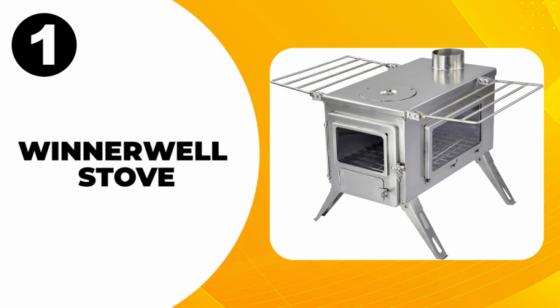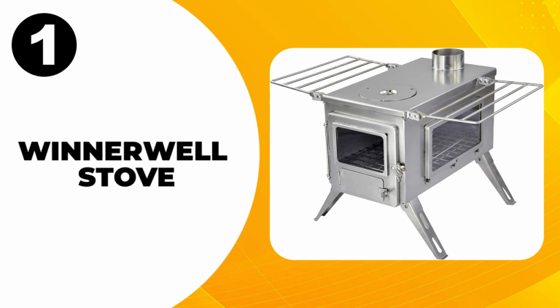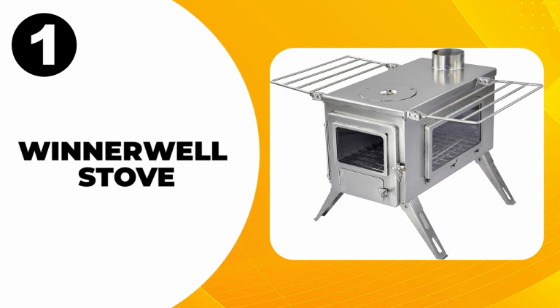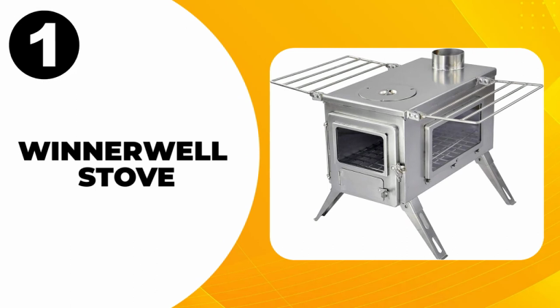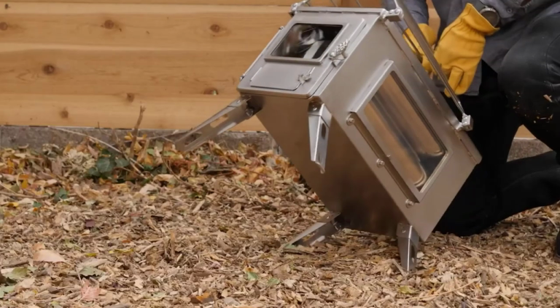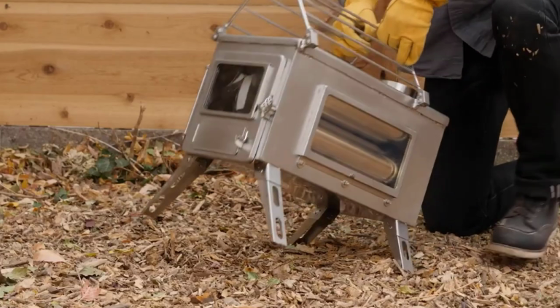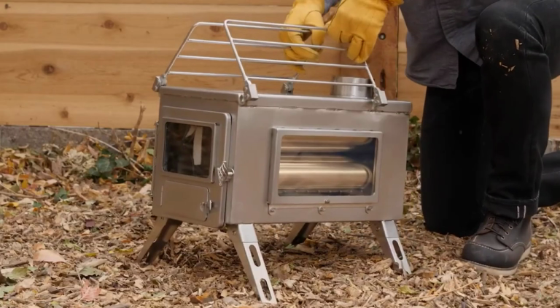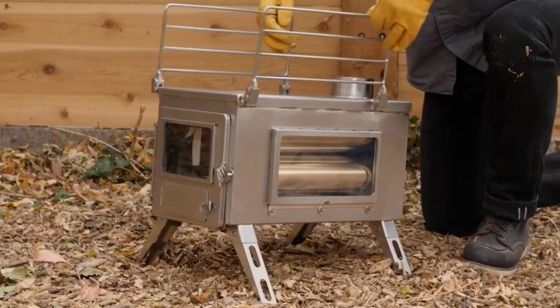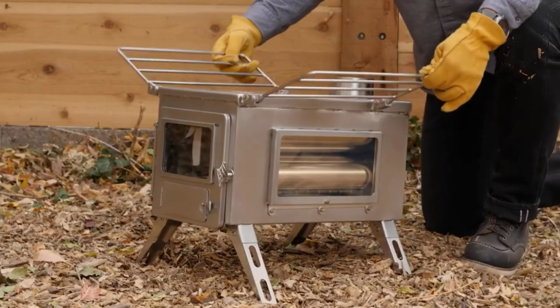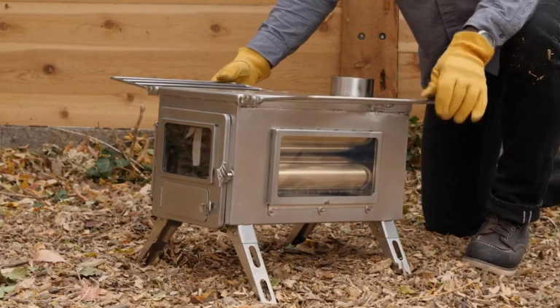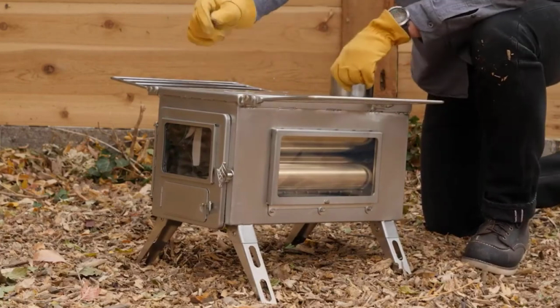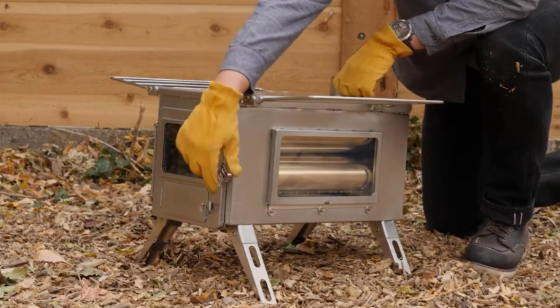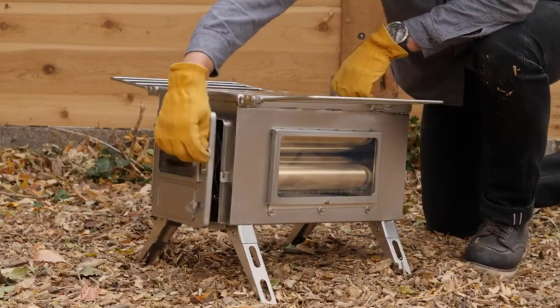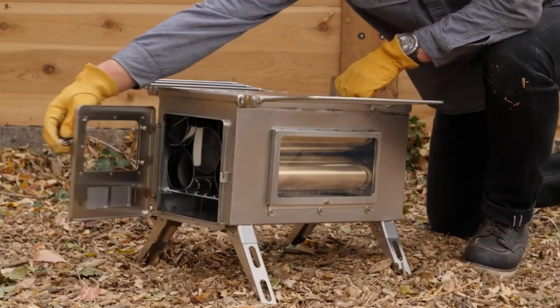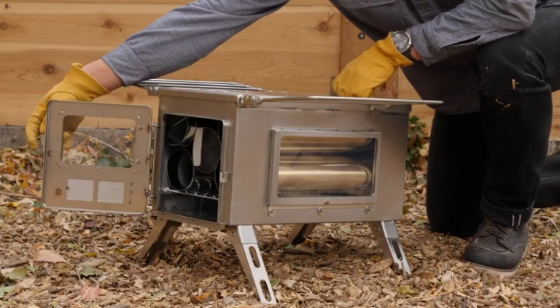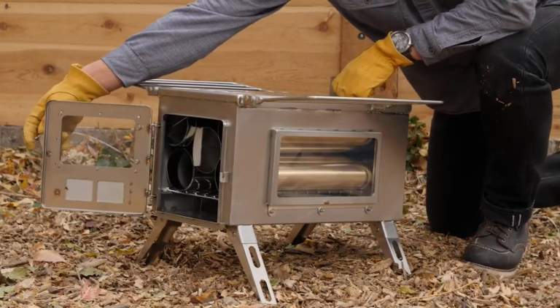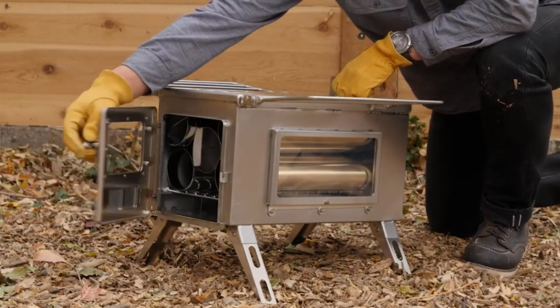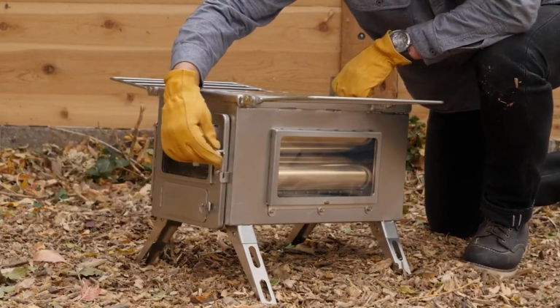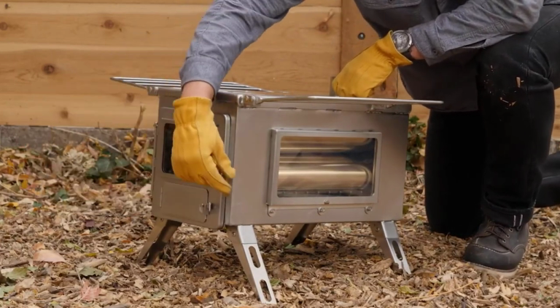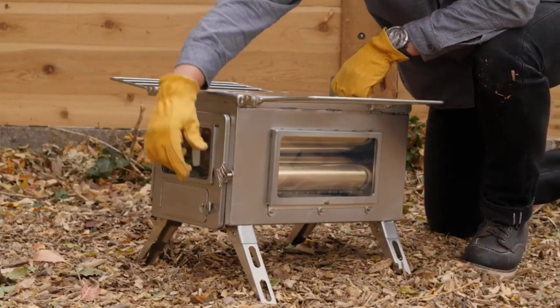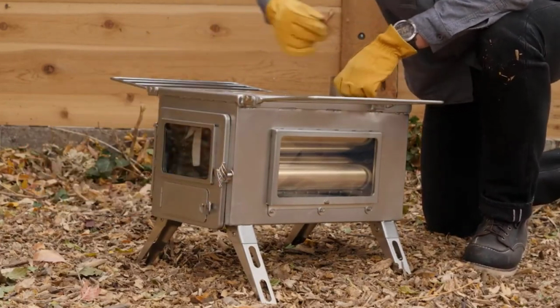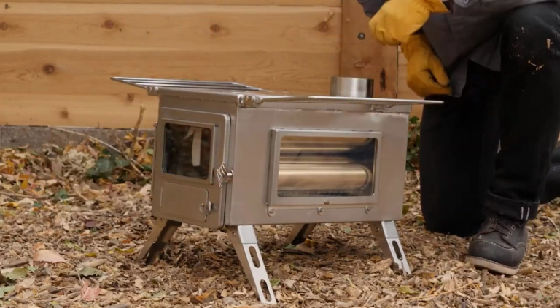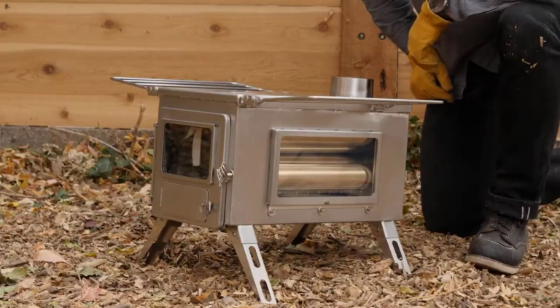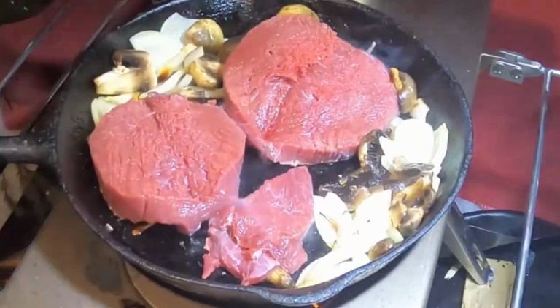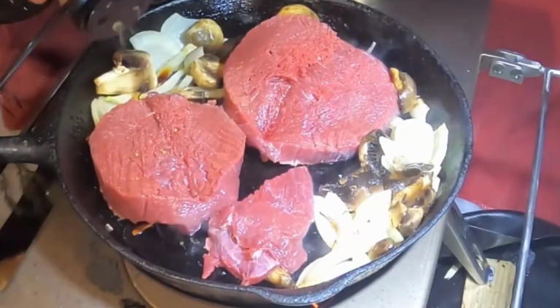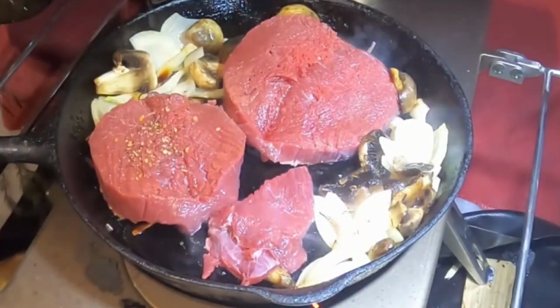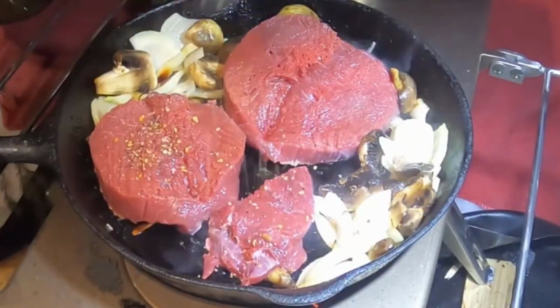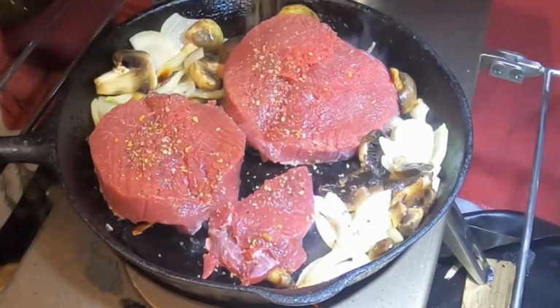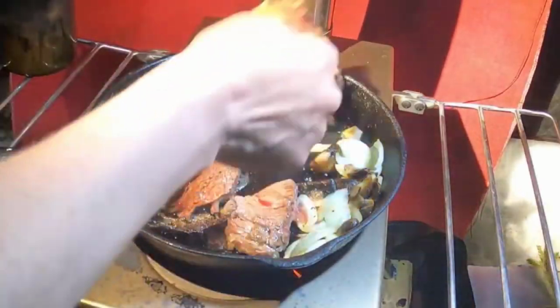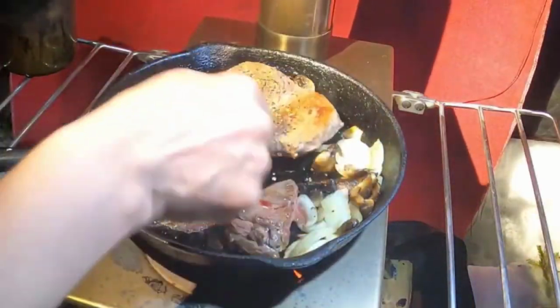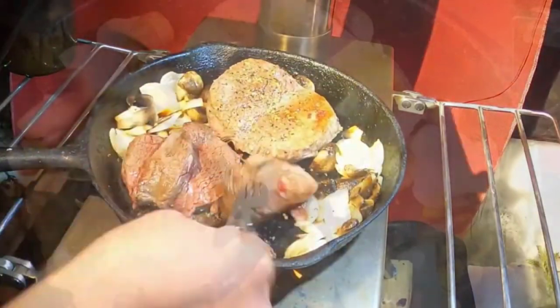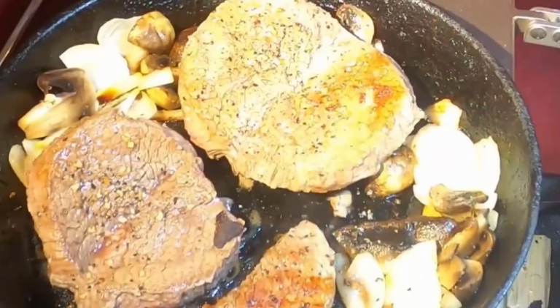With its compact size, 34-pound weight, and multiple sections of chimney pipe, this wood-burning stove is suitable for heating a yurt, tent, or shelter. This well-designed wood stove is ideal for cooking with wood while camping.